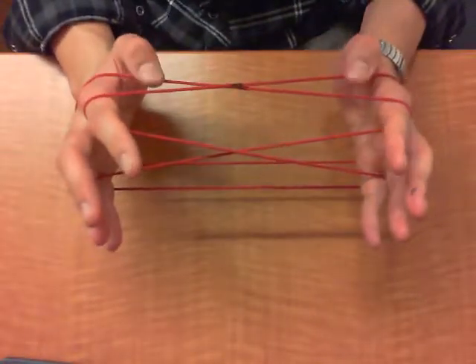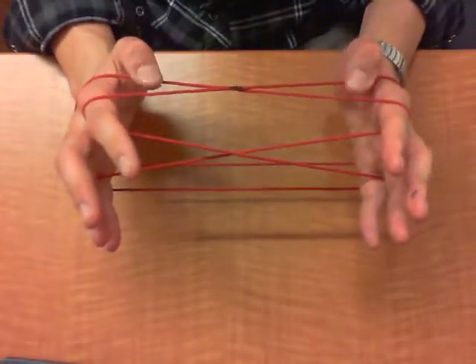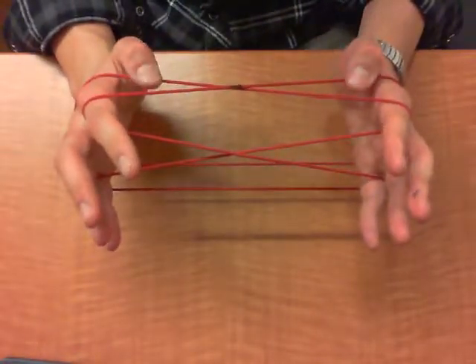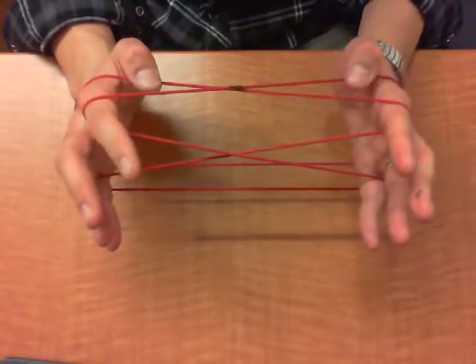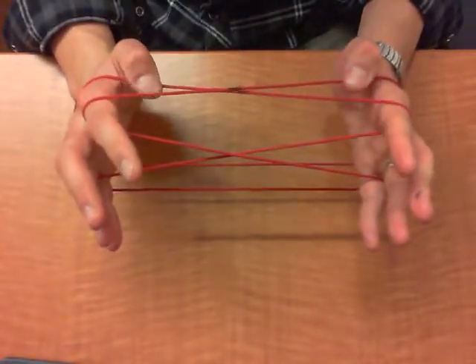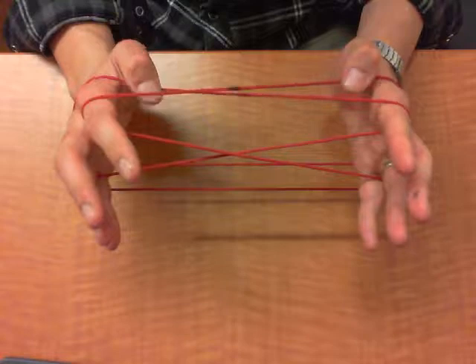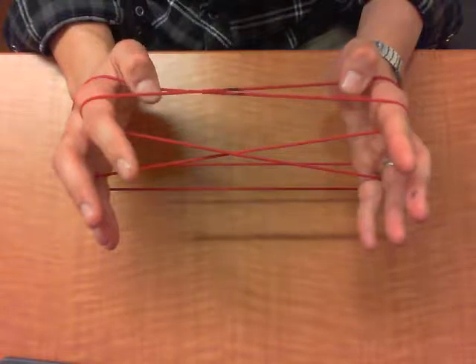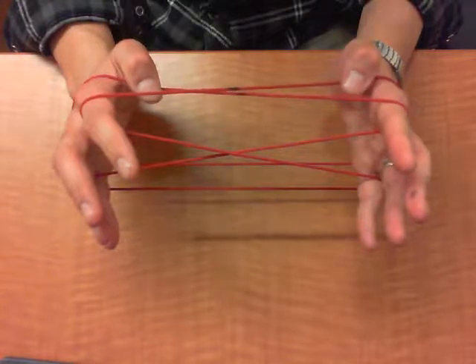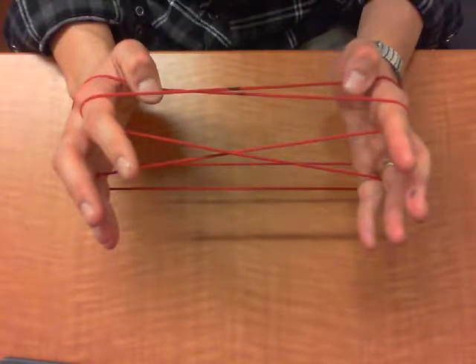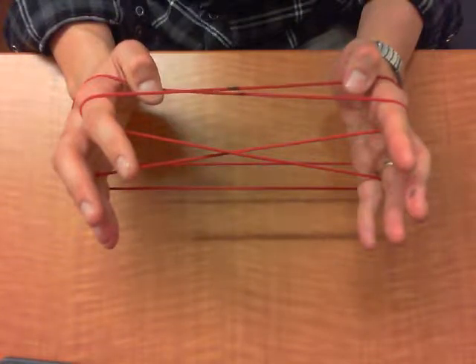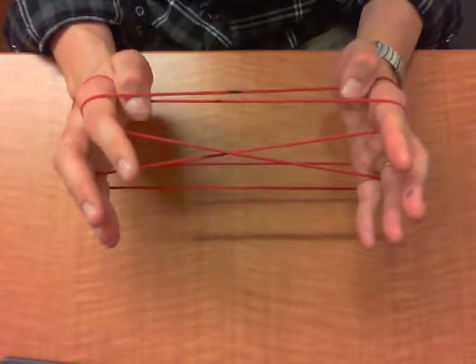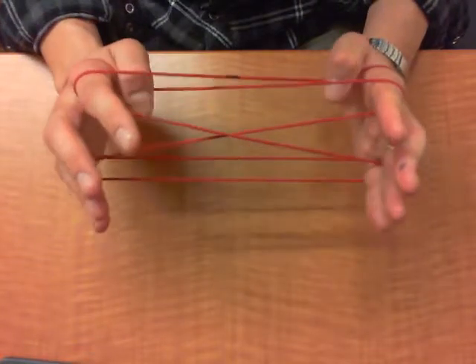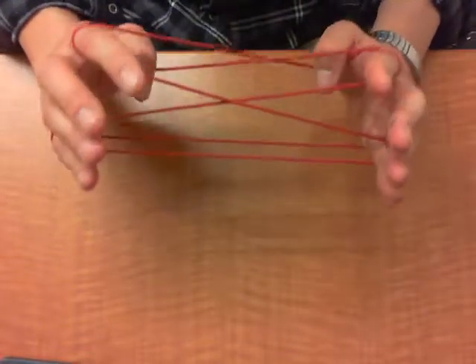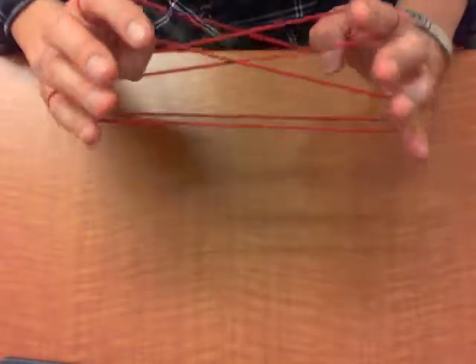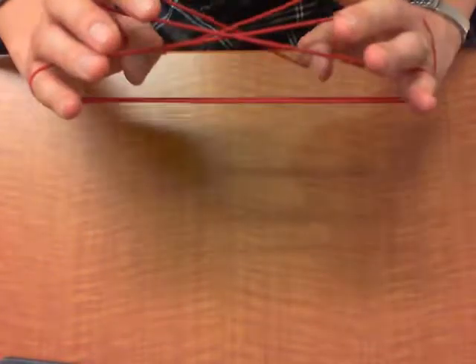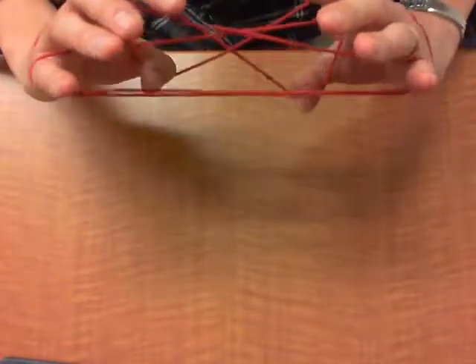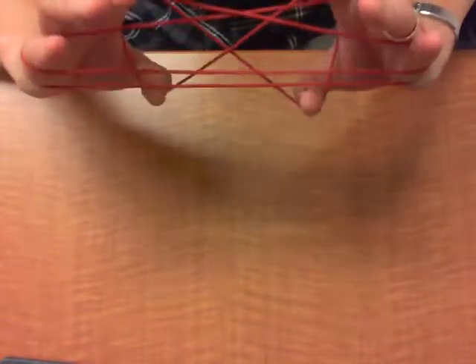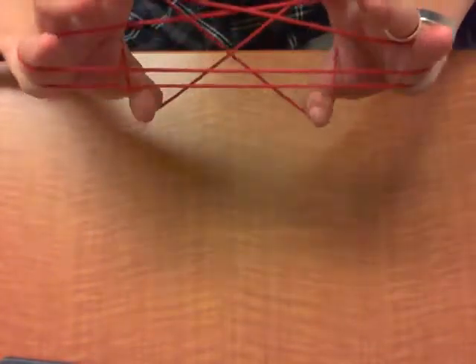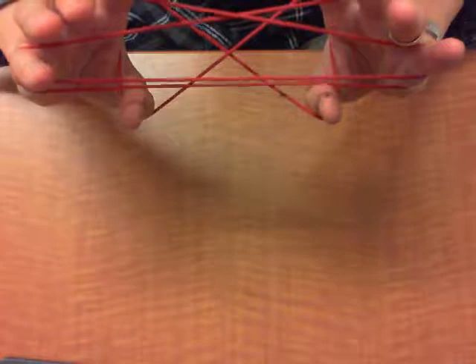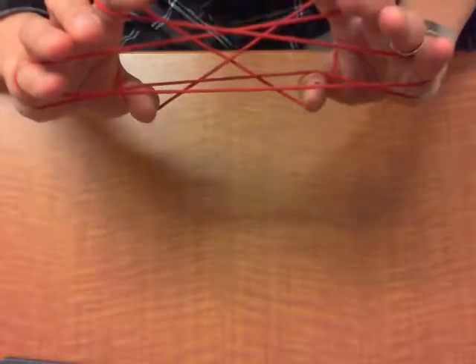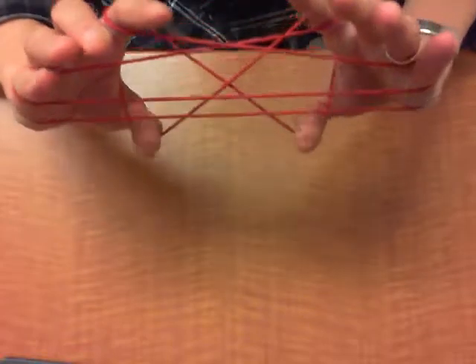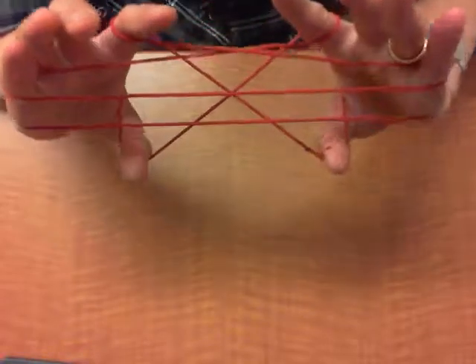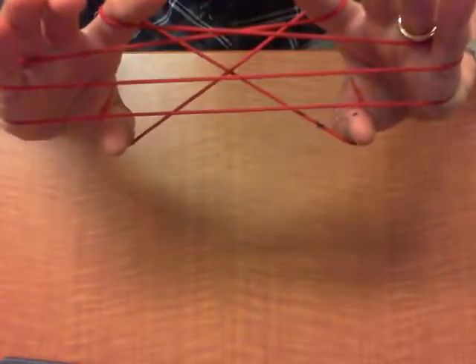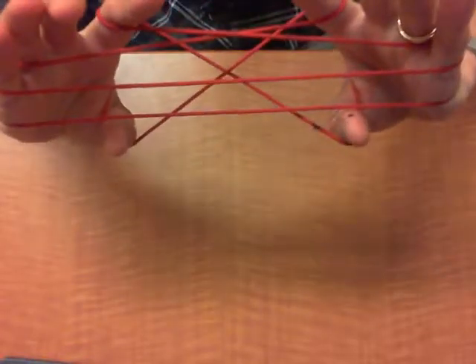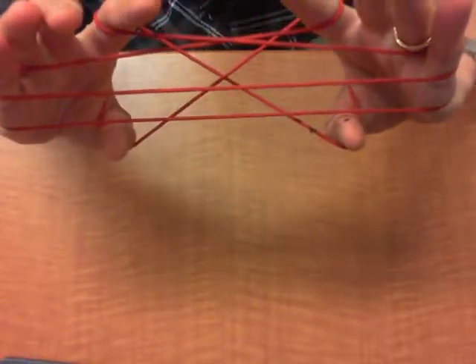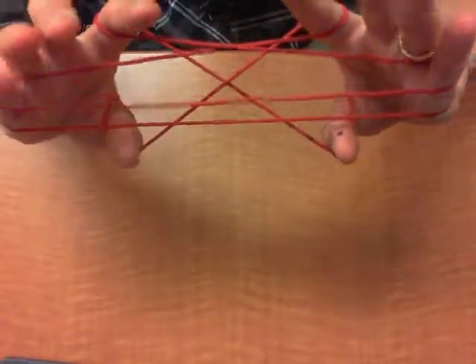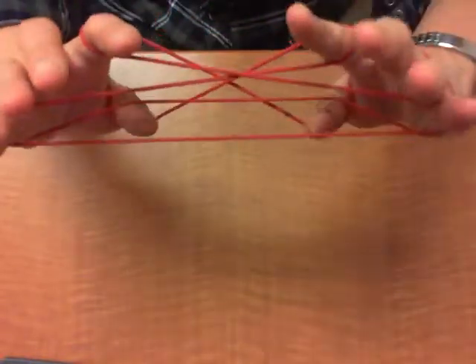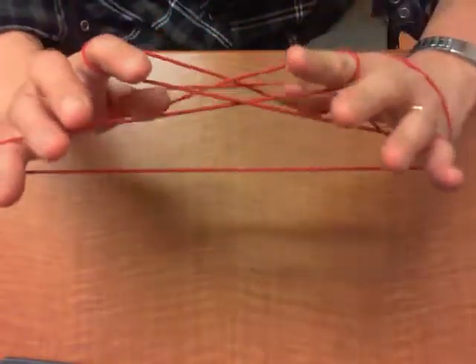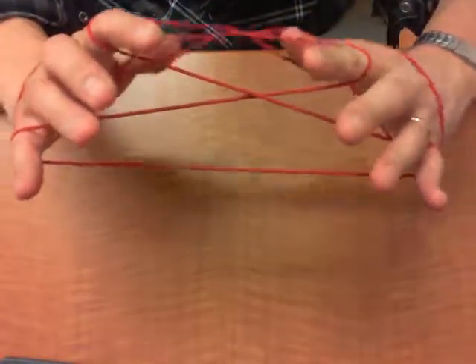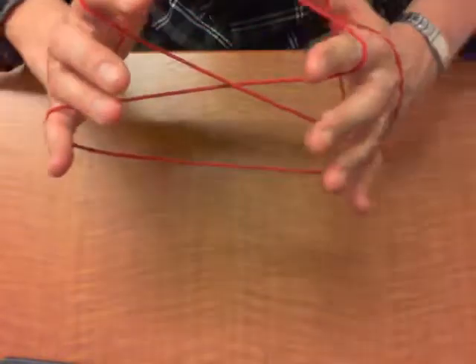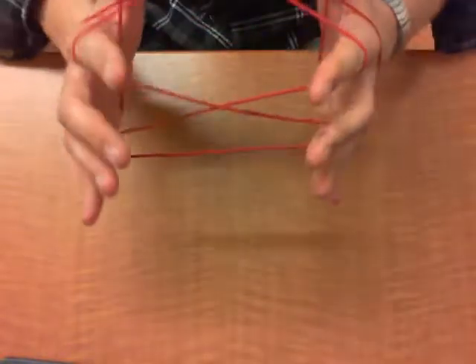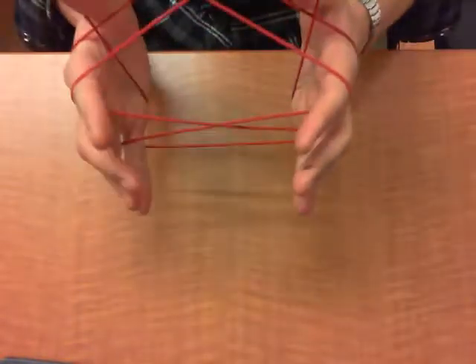The 1s go over the 2, 3, 4, 5 near, they go under the figure, and catch the 2, 3, 4, 5 far, and return to normal.